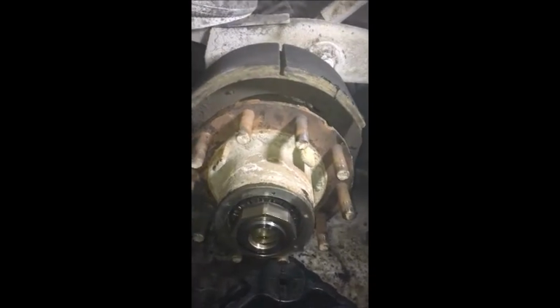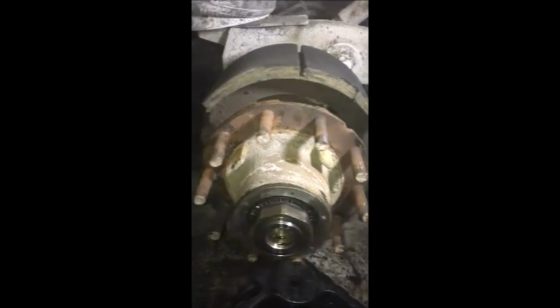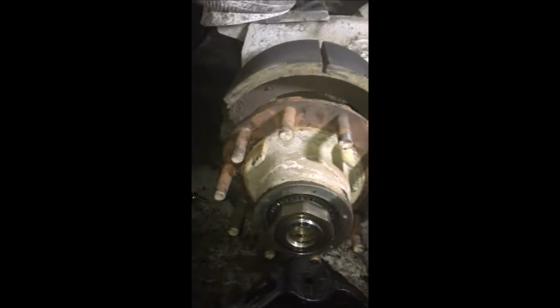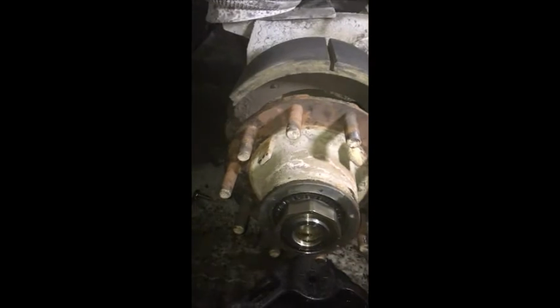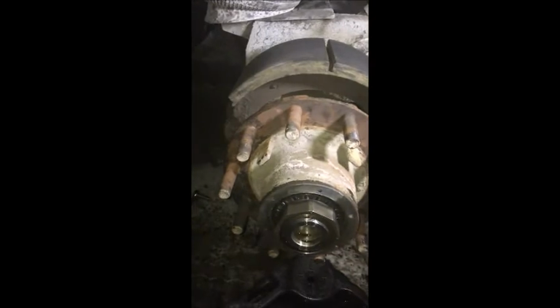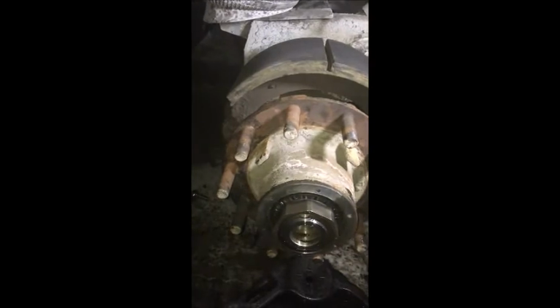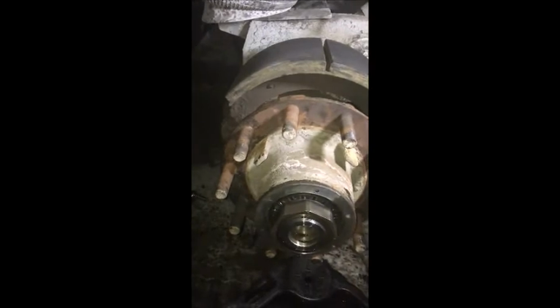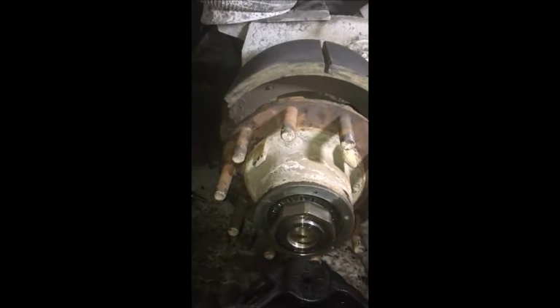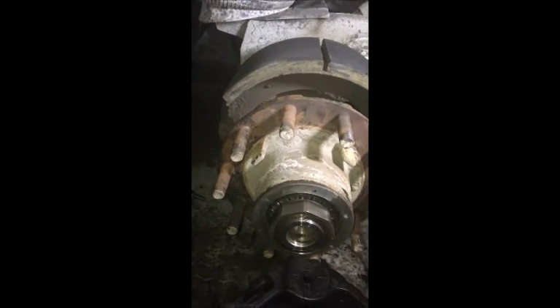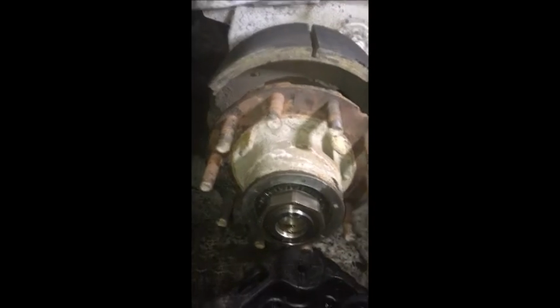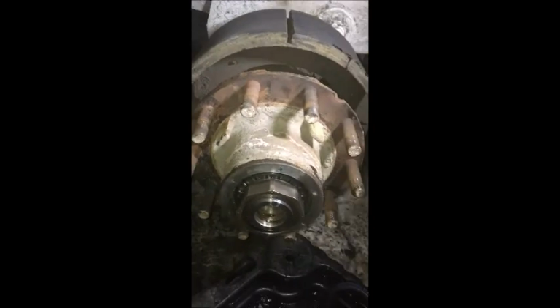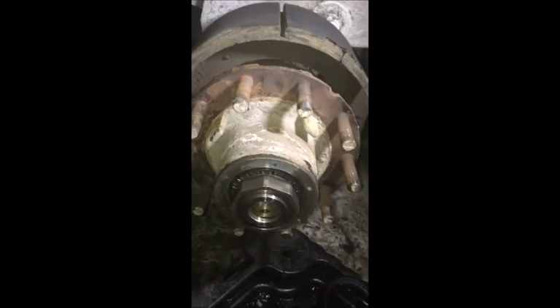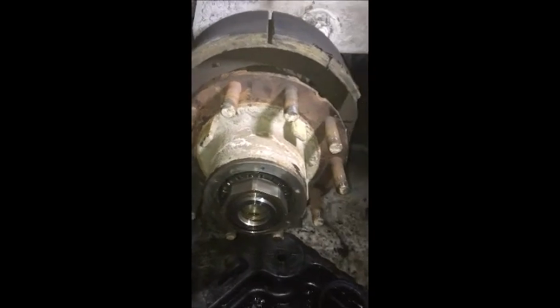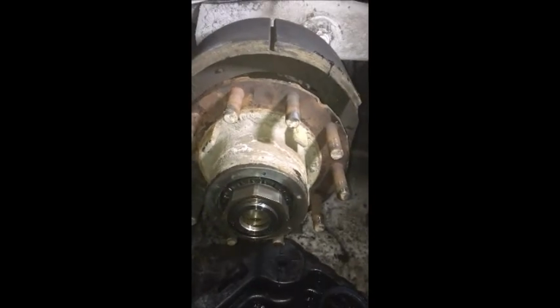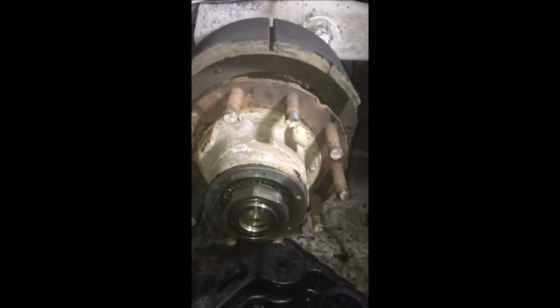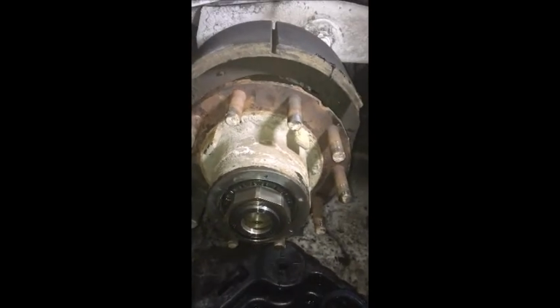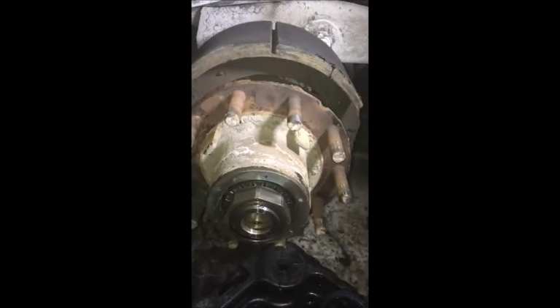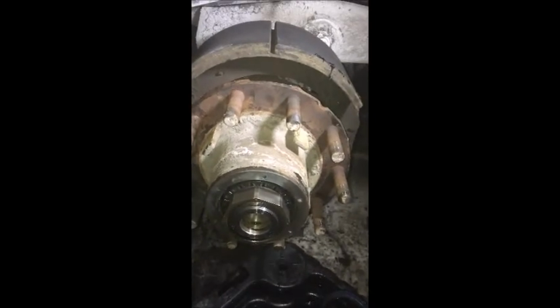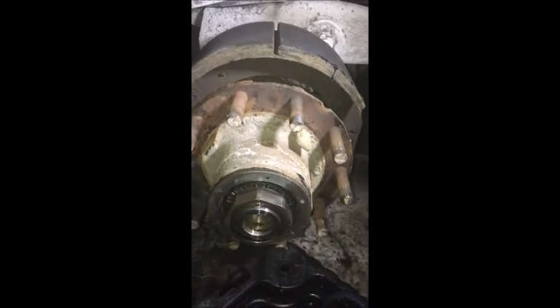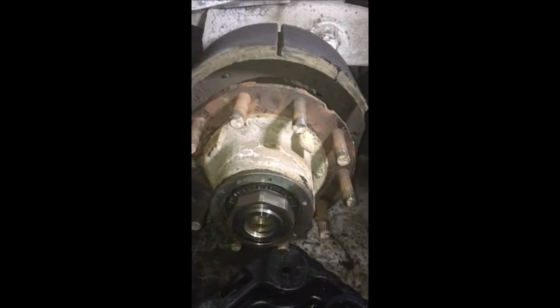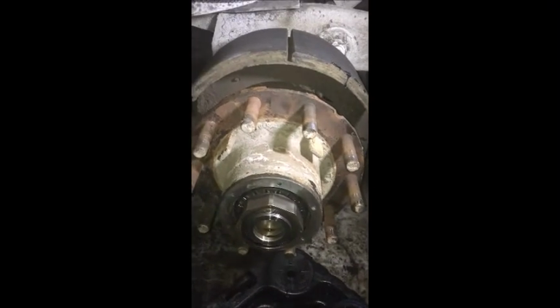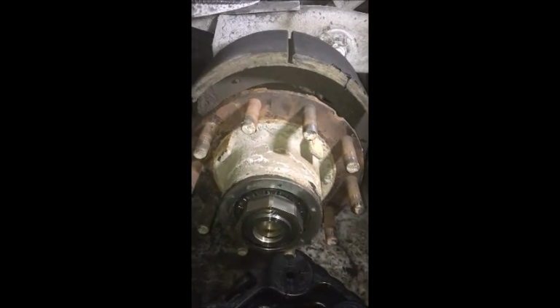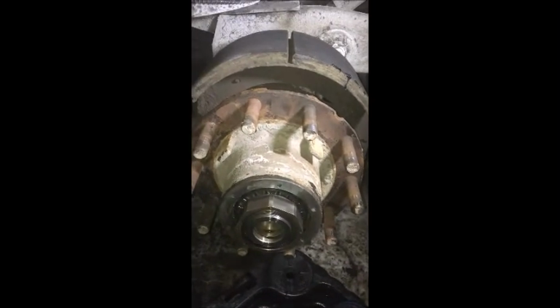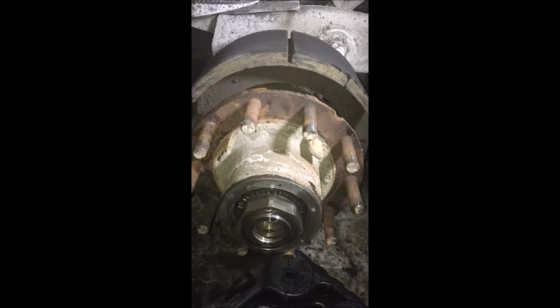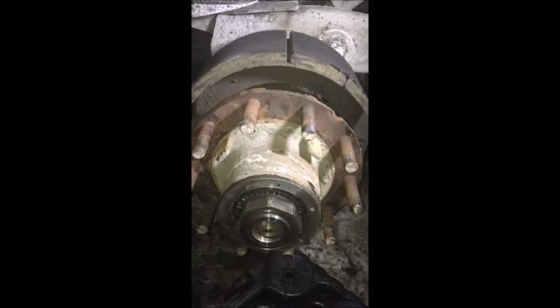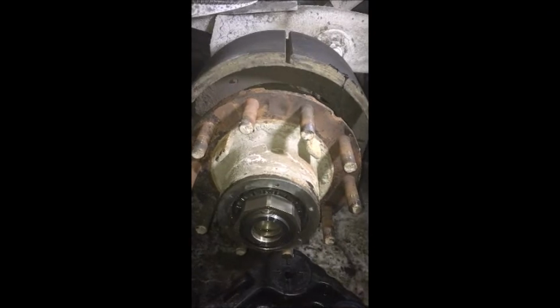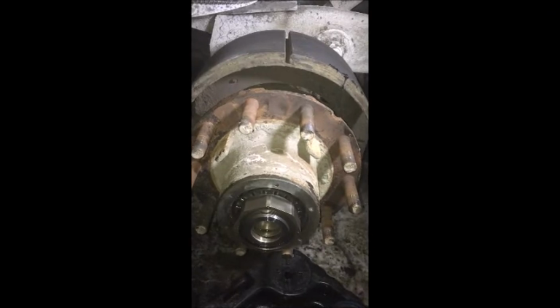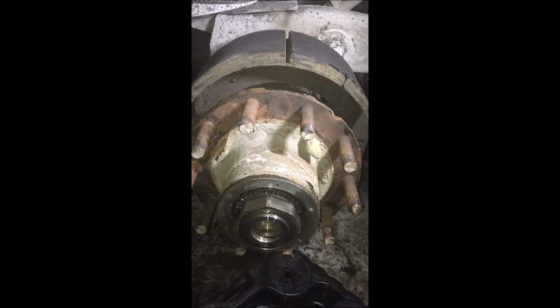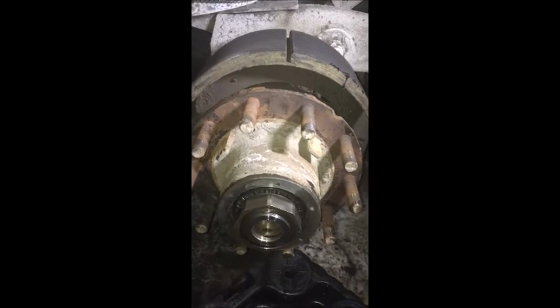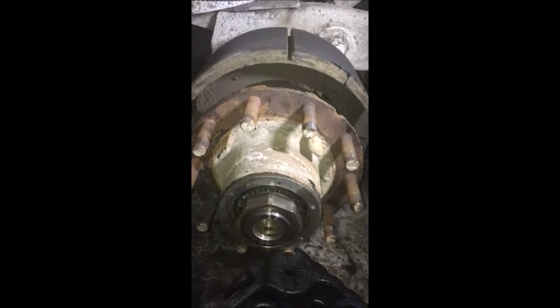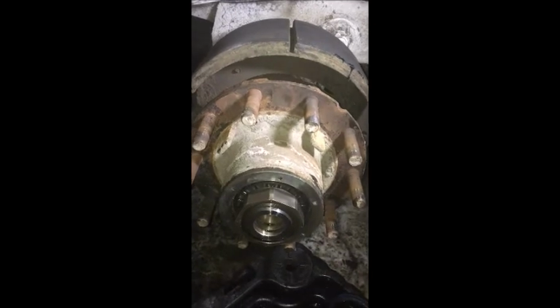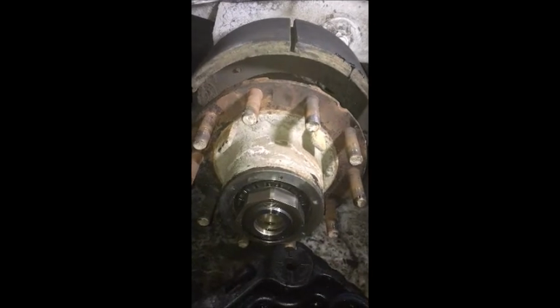Then fill the hub, spin spin spin, let the oil settle, set the brake, and put it on the ground.